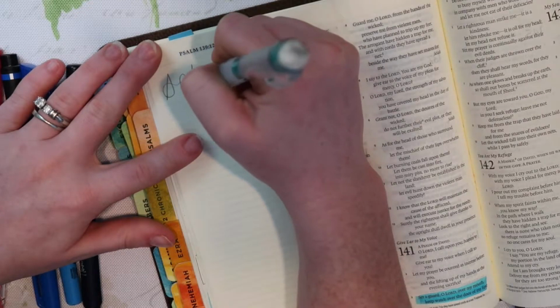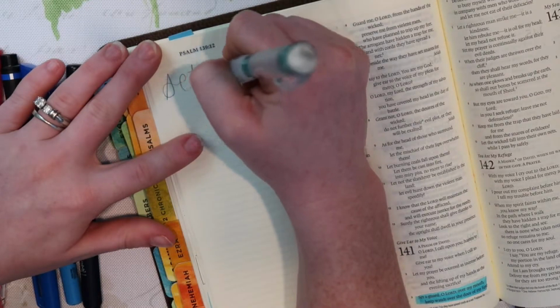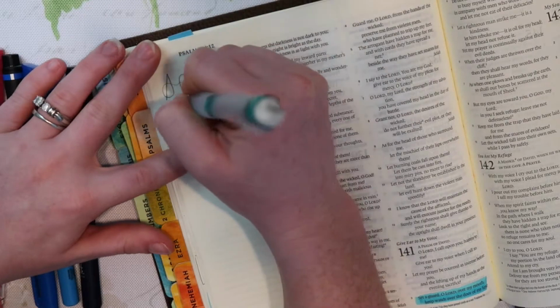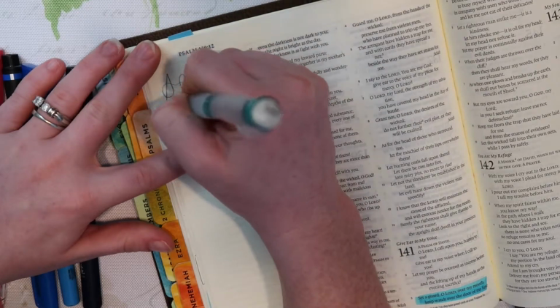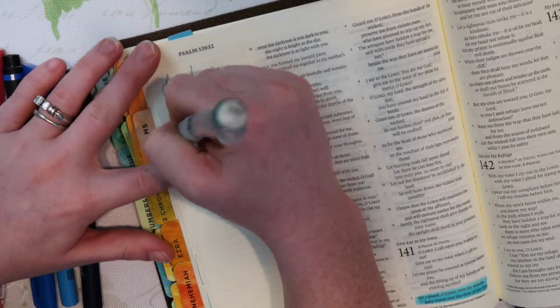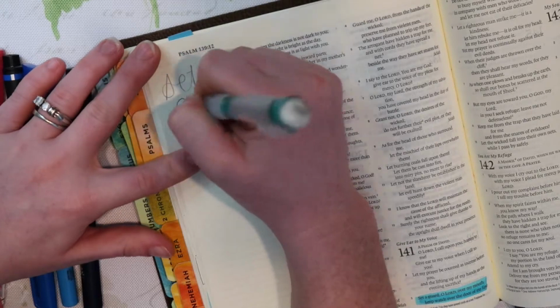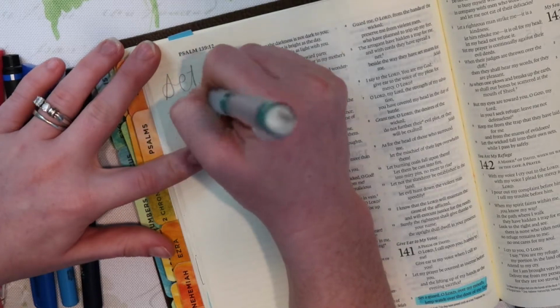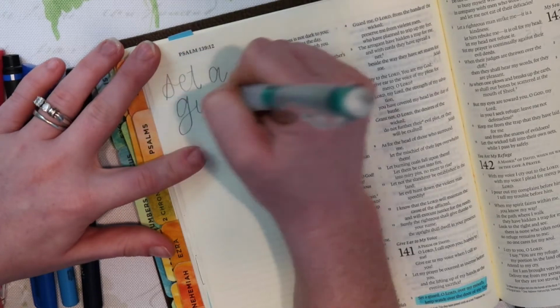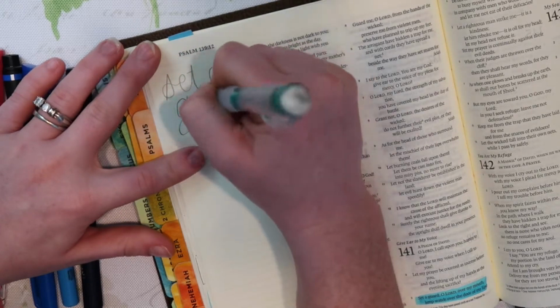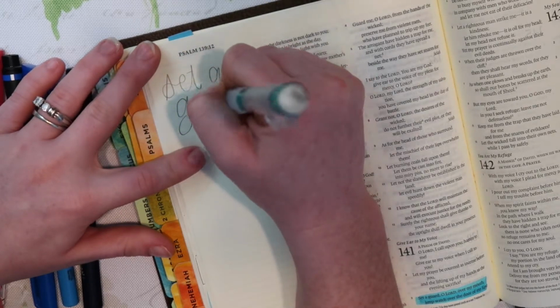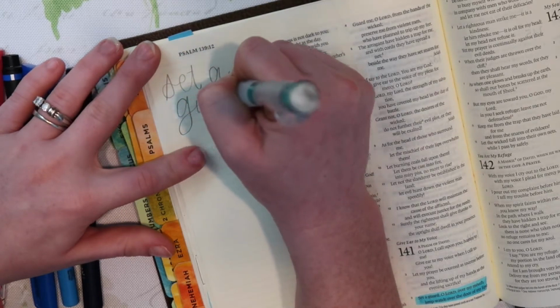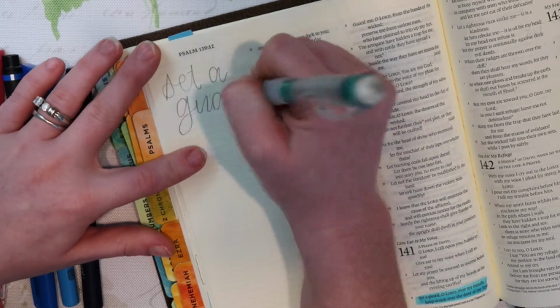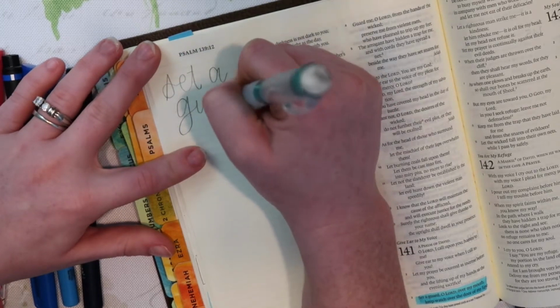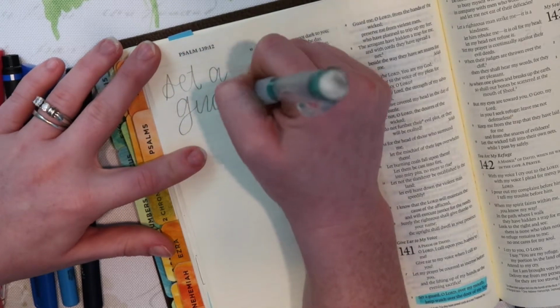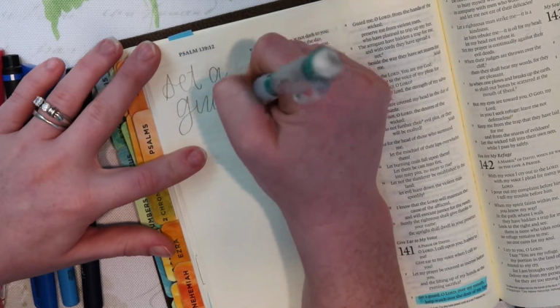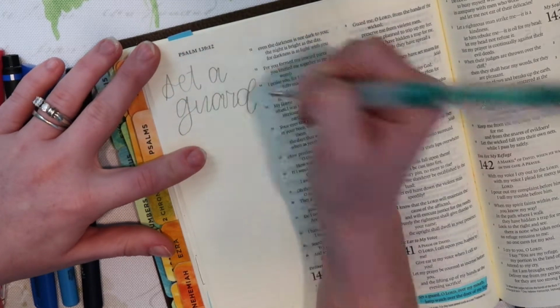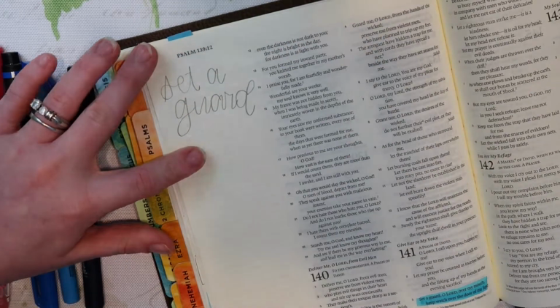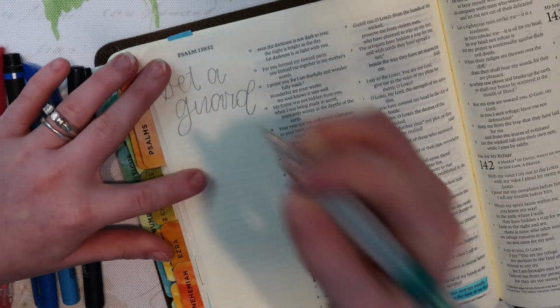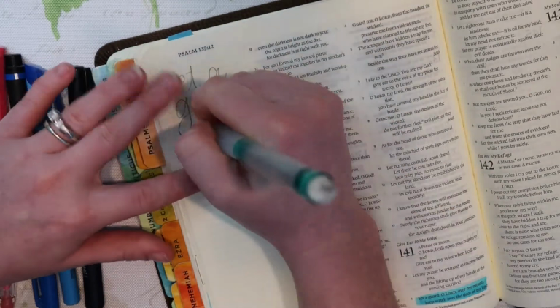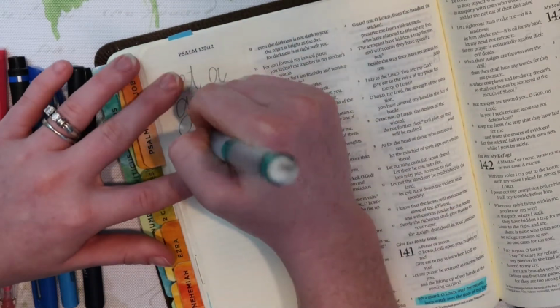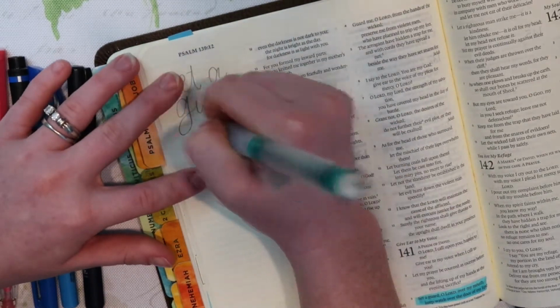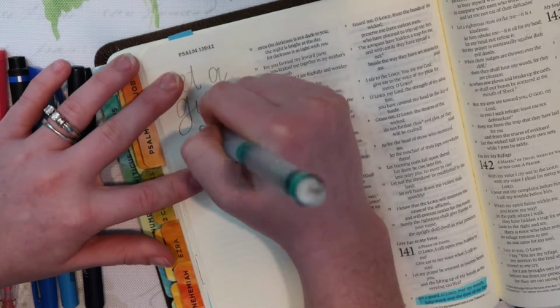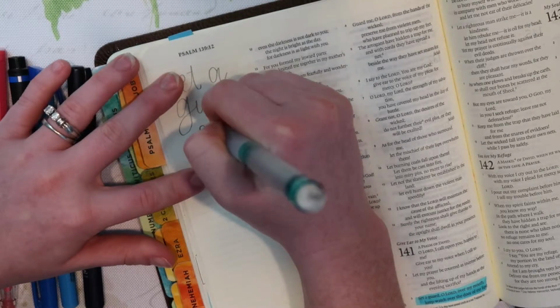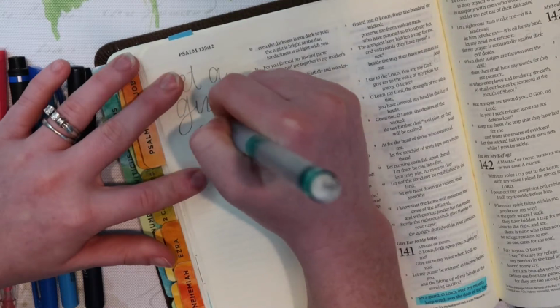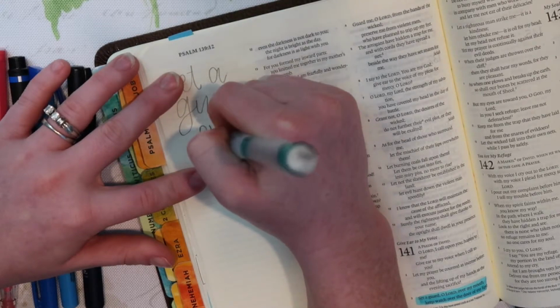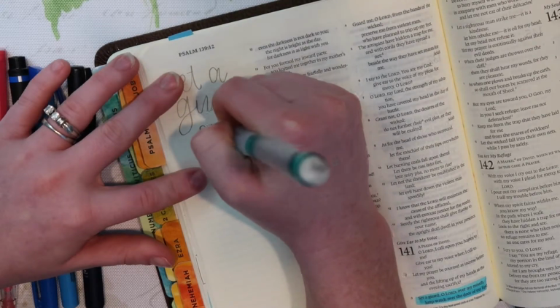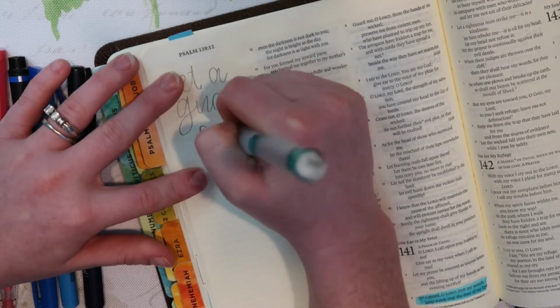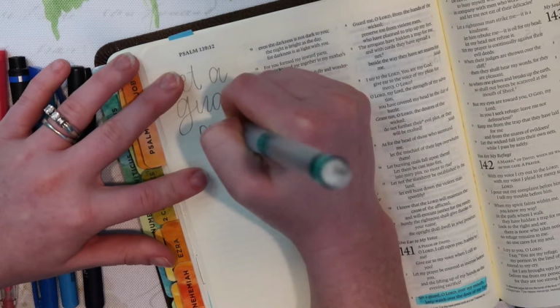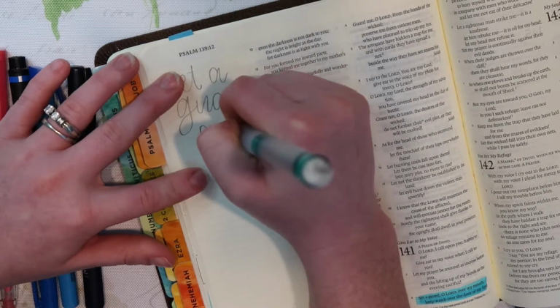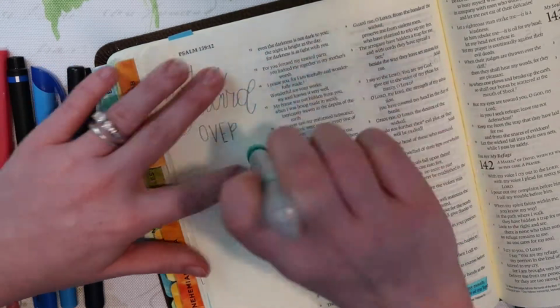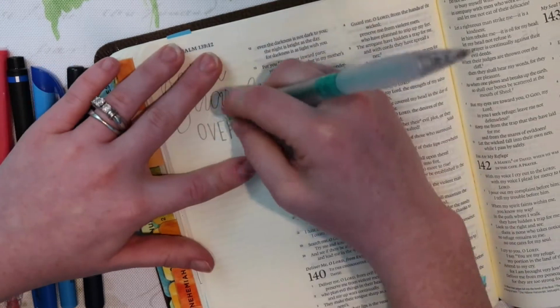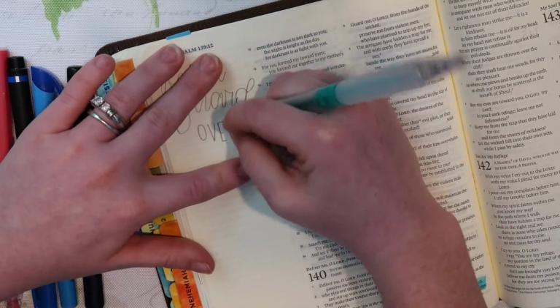All right guys, so jumping right in. I have quickly sketched my verse right here and I have a few things I want to change, so I'm going to erase and do some of that. No big deal.